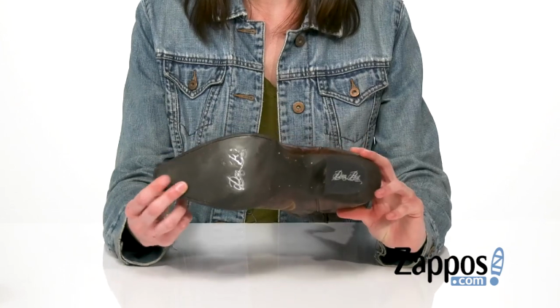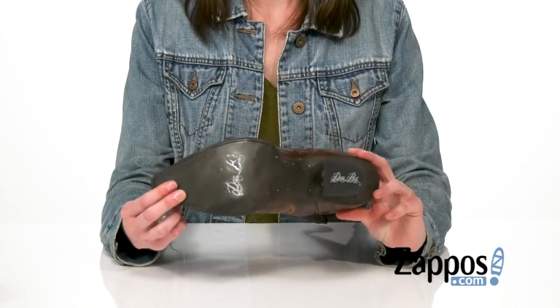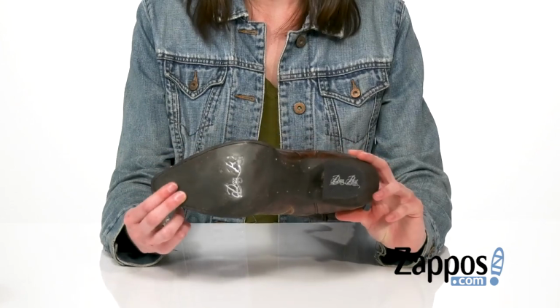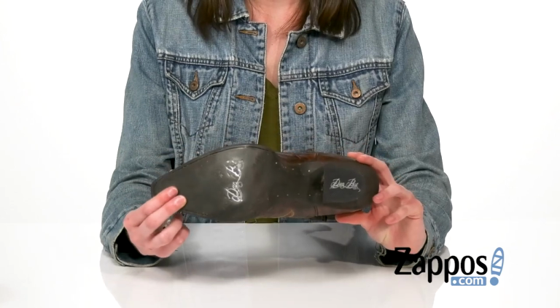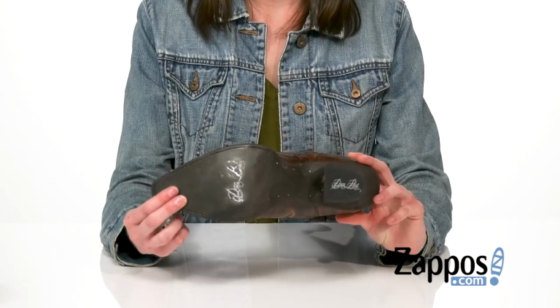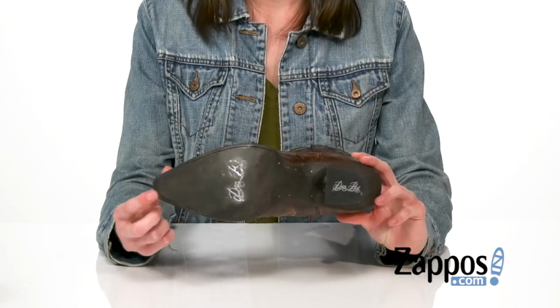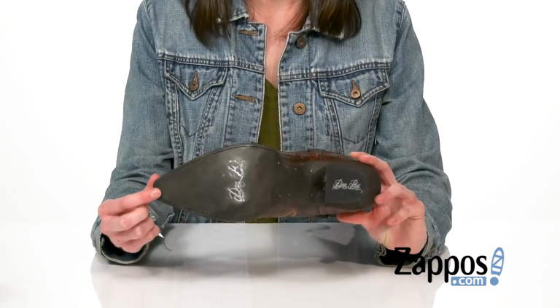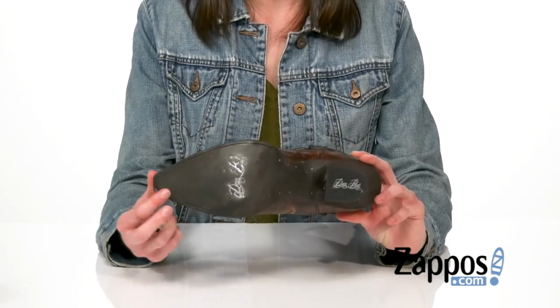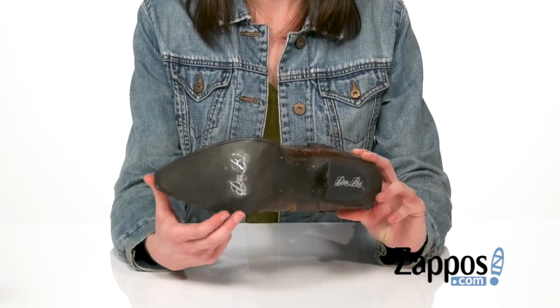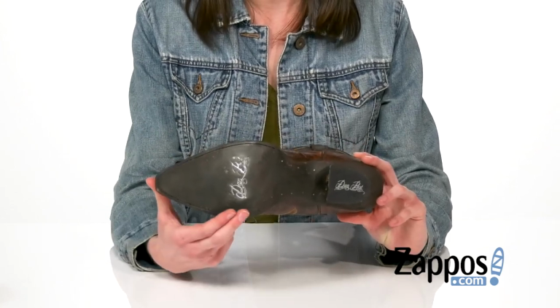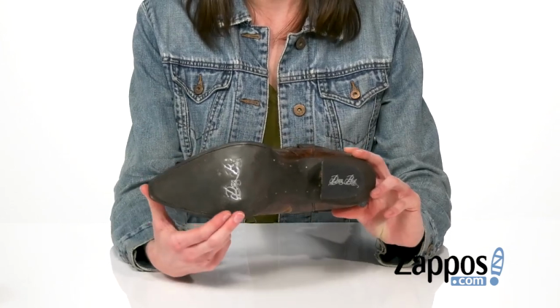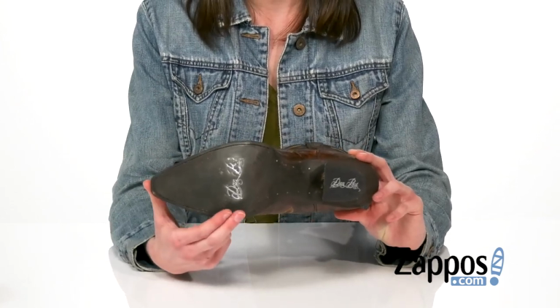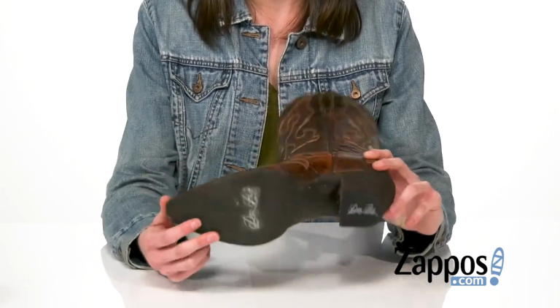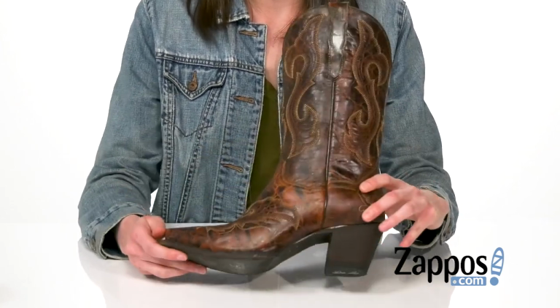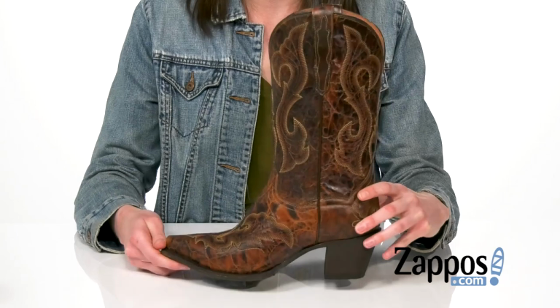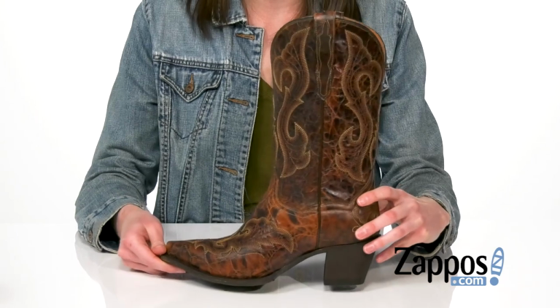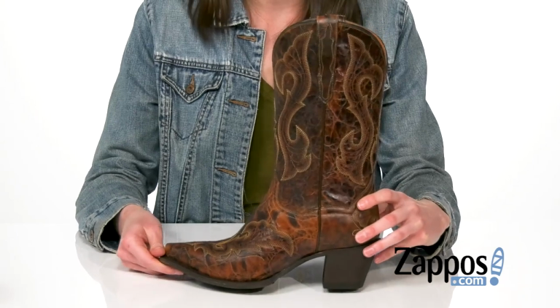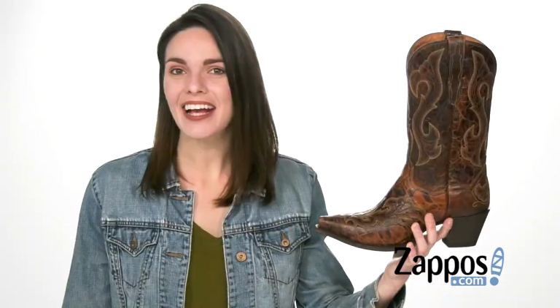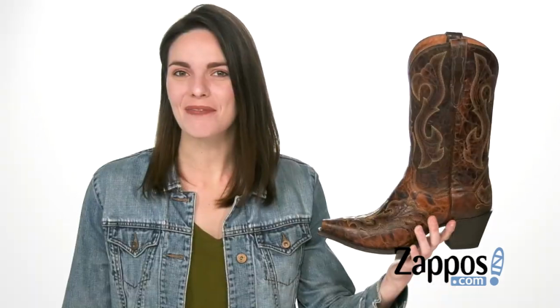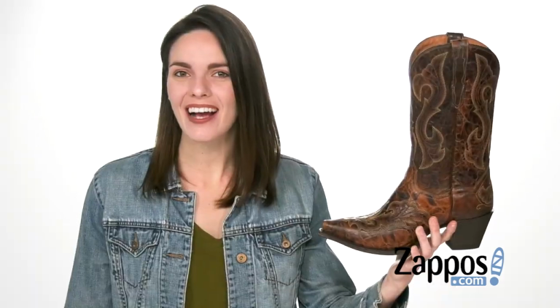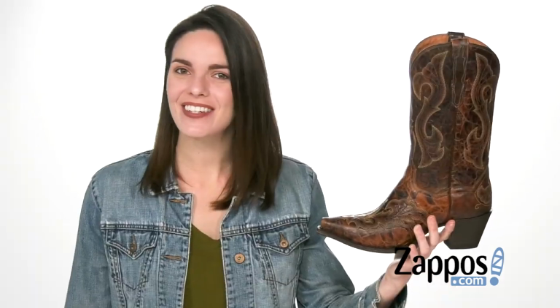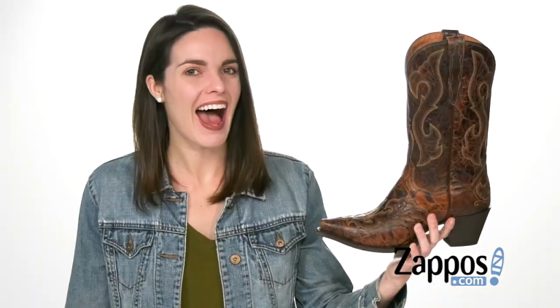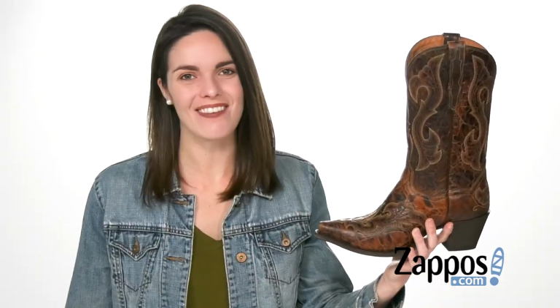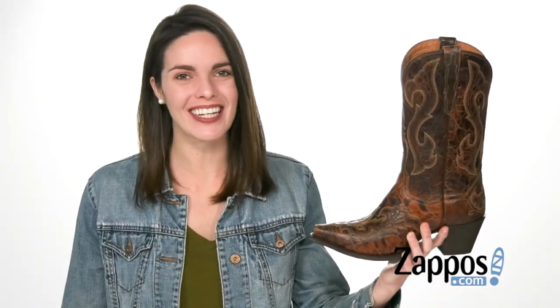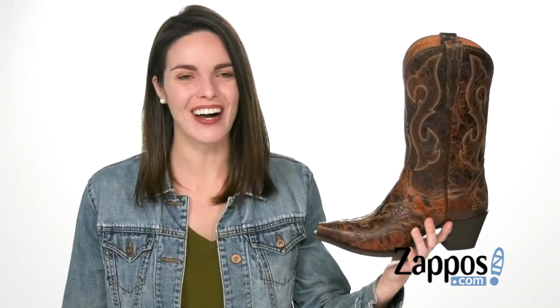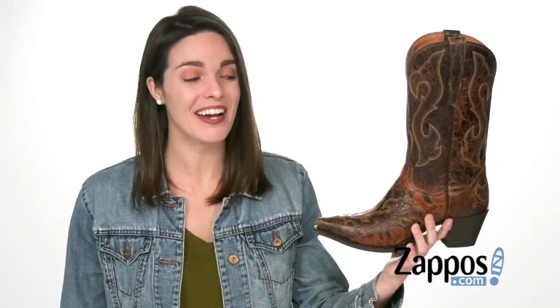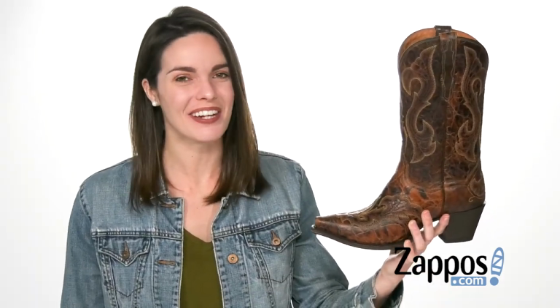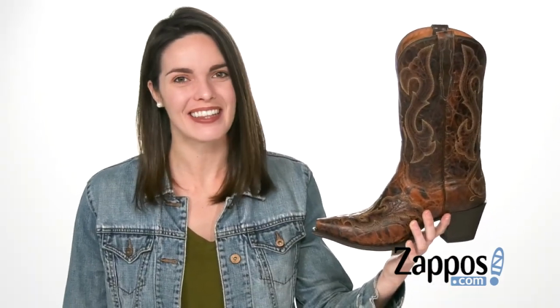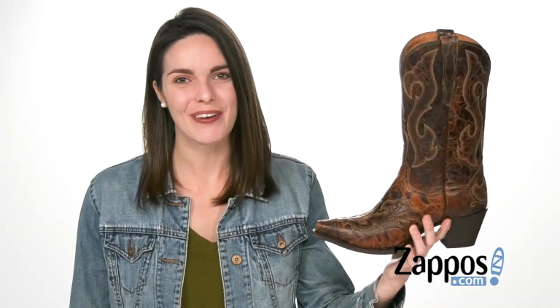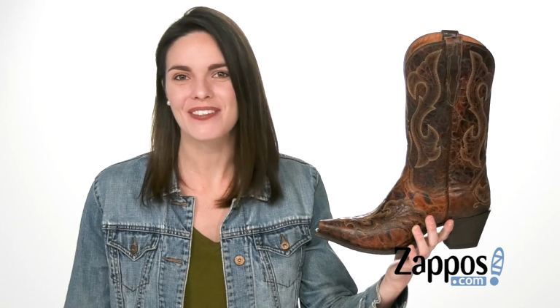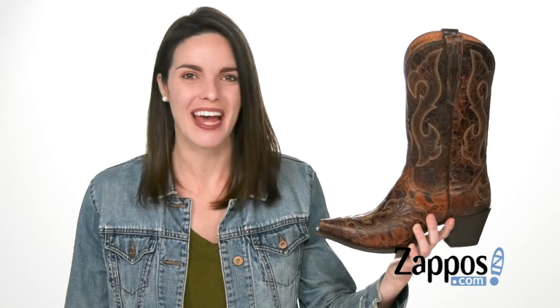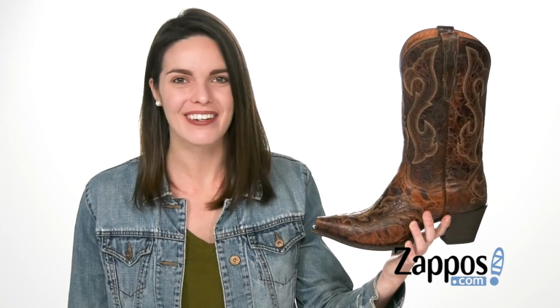Underneath, you're getting rubber and leather on that outsole, so it's durable, but you don't have to worry about any slipping and sliding. It's your prerogative to have a little fun when you're wearing these boots from Danpost.